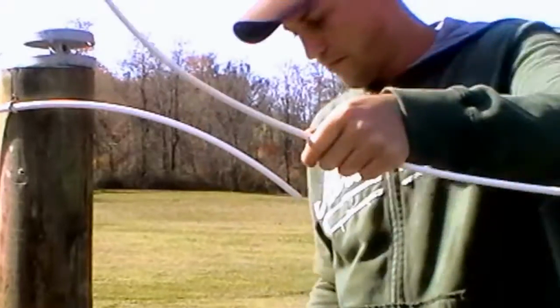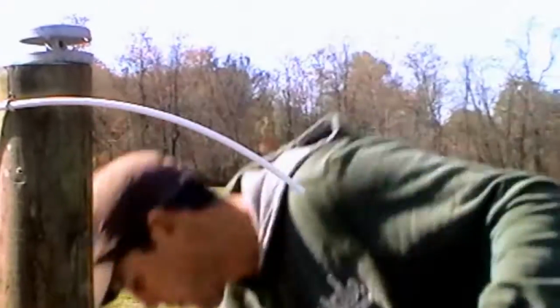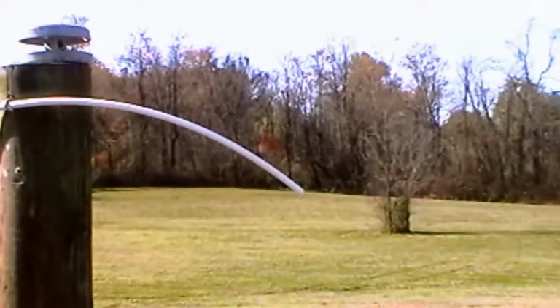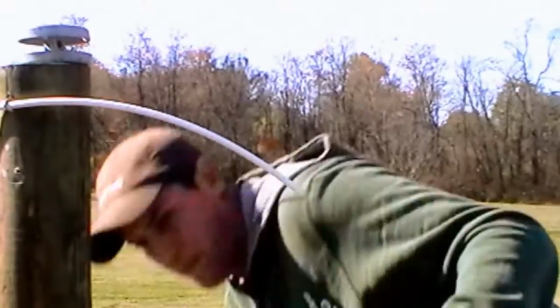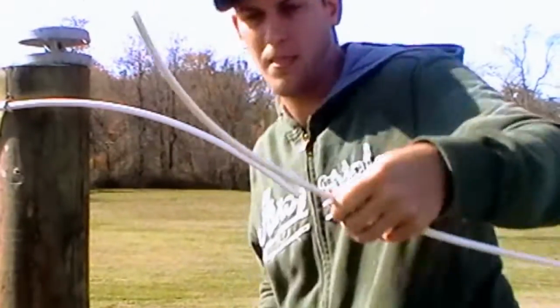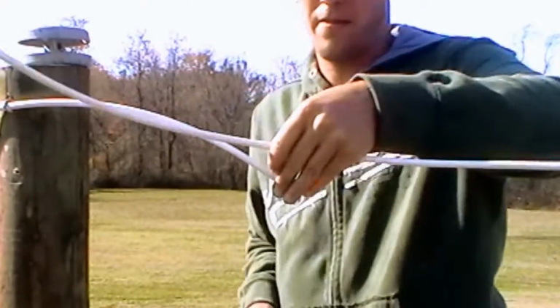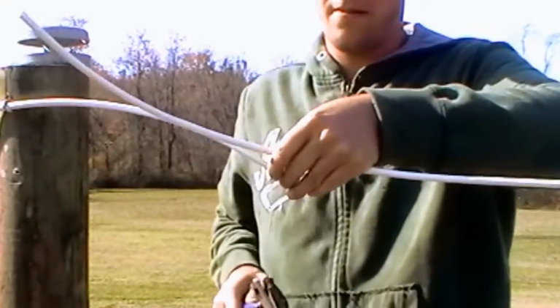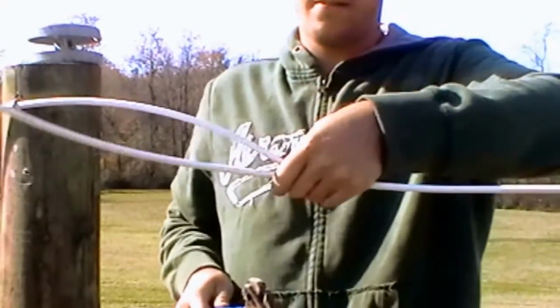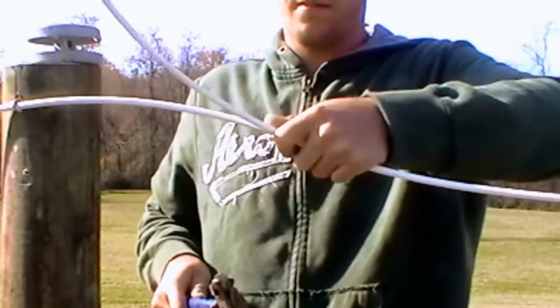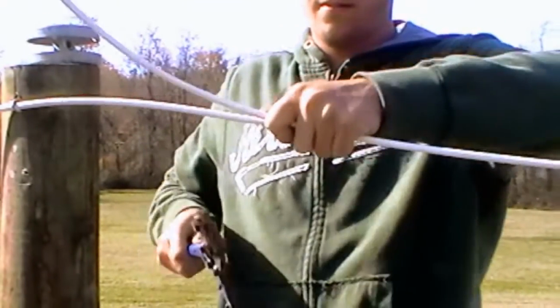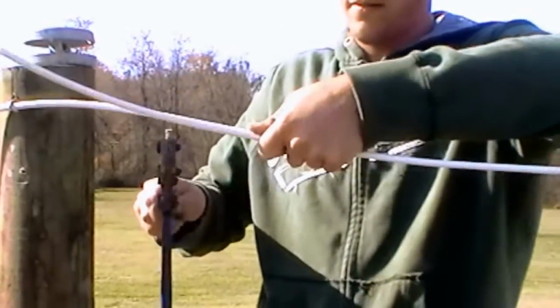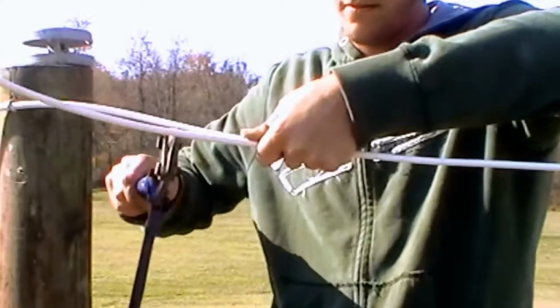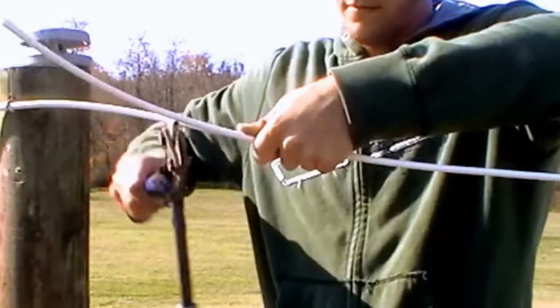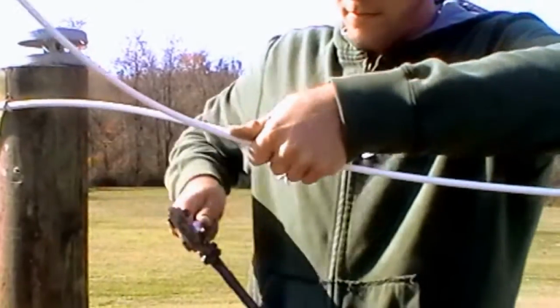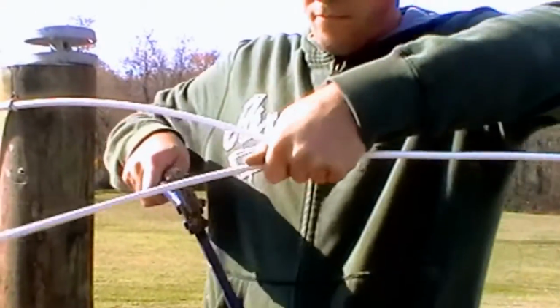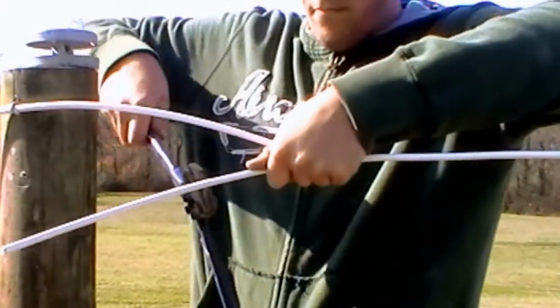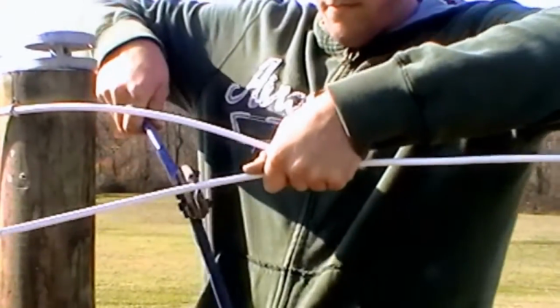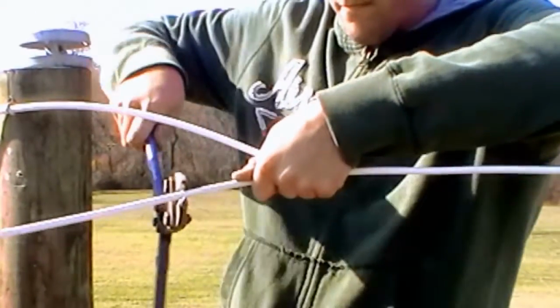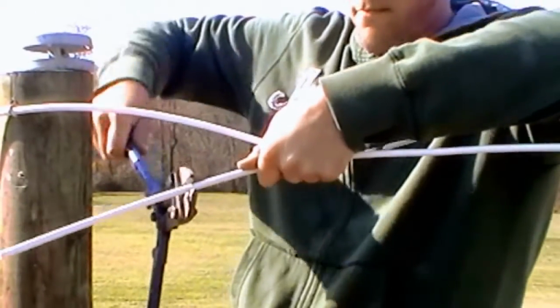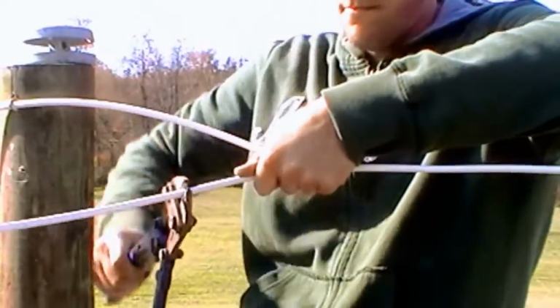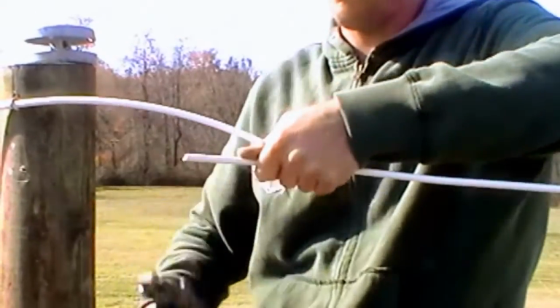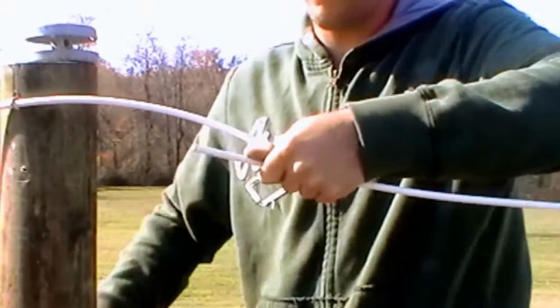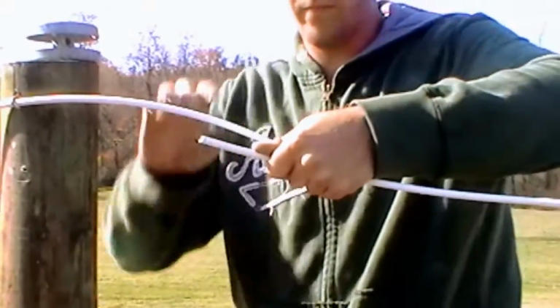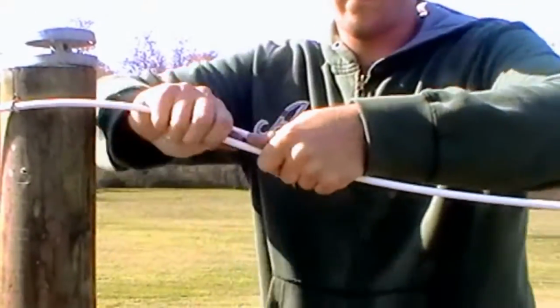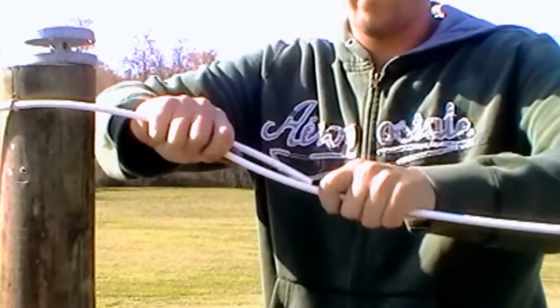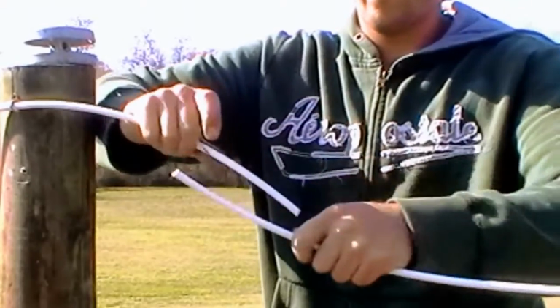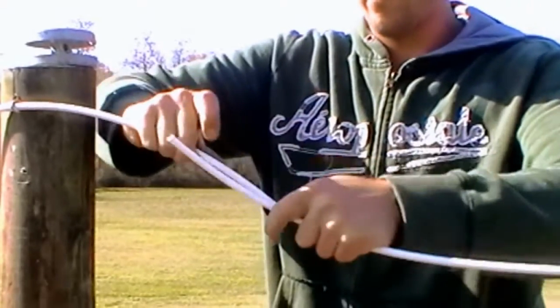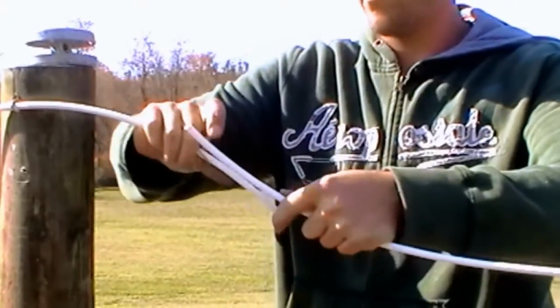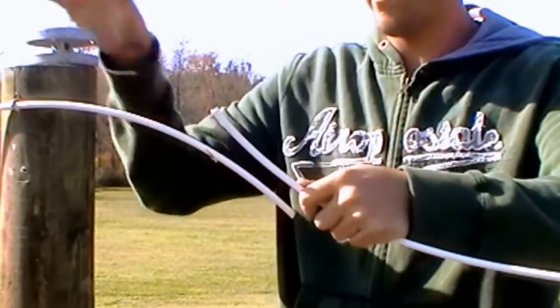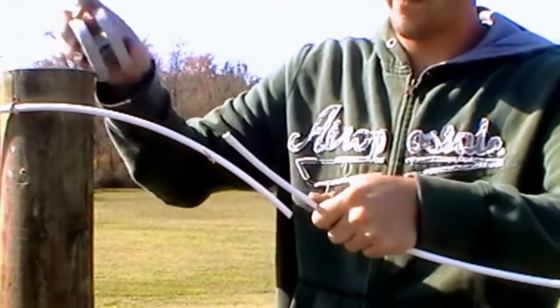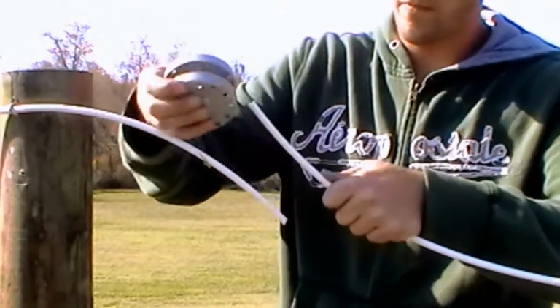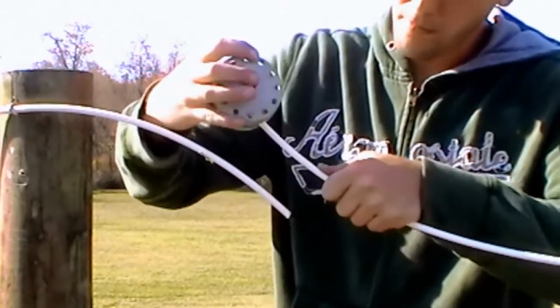To install the doughnut tensioner, go to the middle of the section of fence to be tensioned and pull out any slack. Position yourself near one of the line posts and cut the coated wire, removing excess while allowing four to six inches of overlap to remain, as you see here.